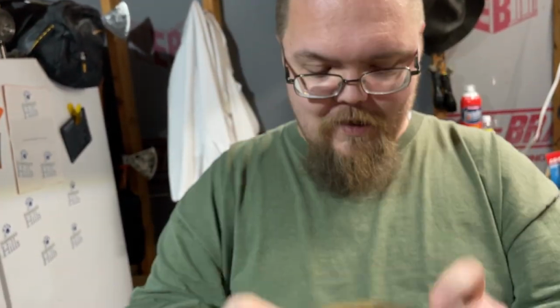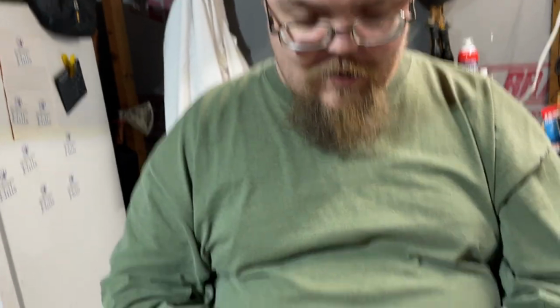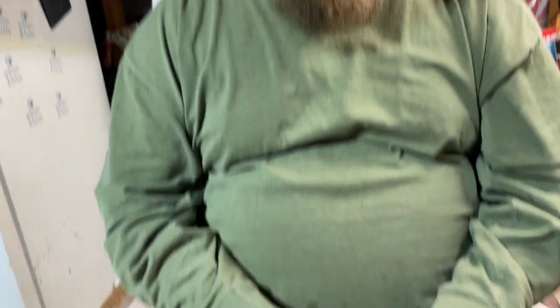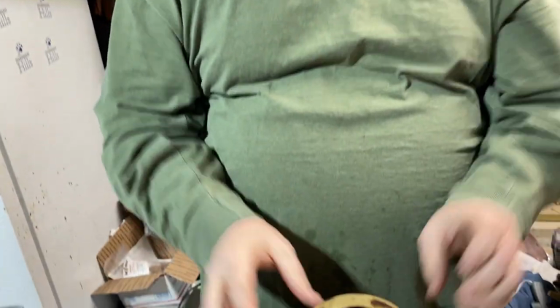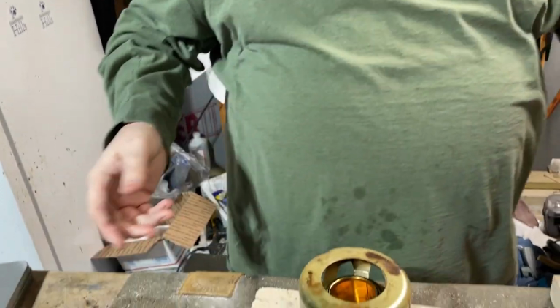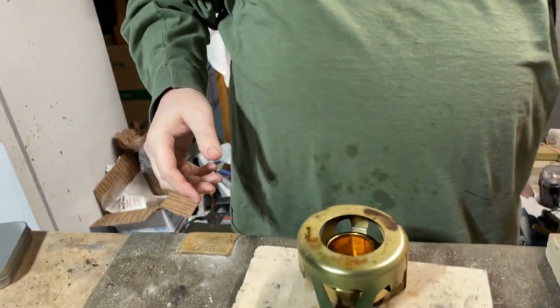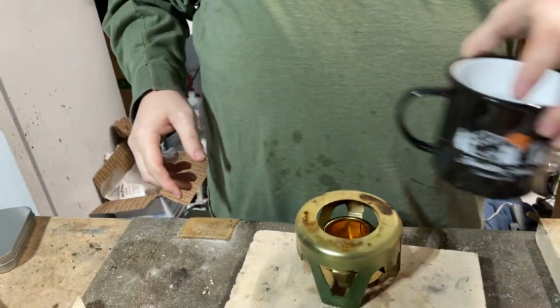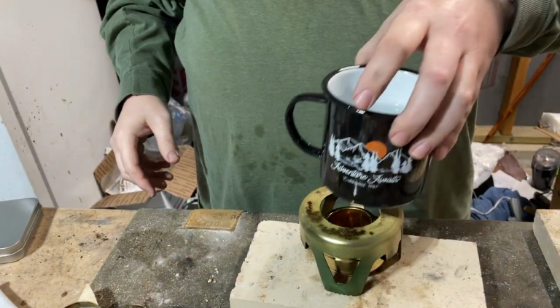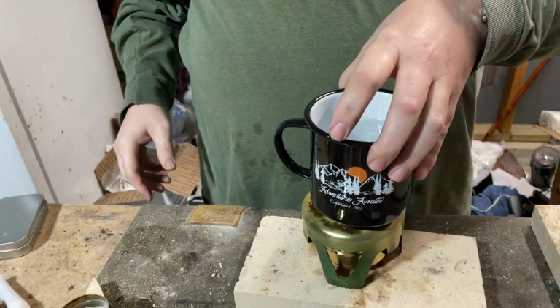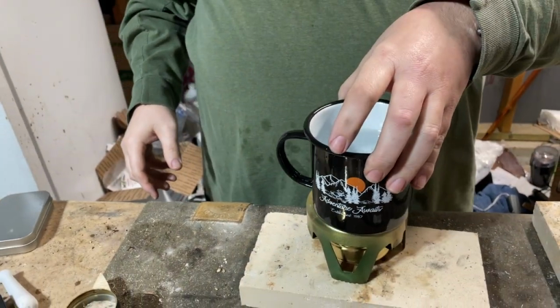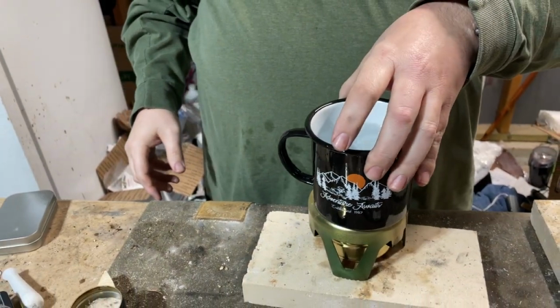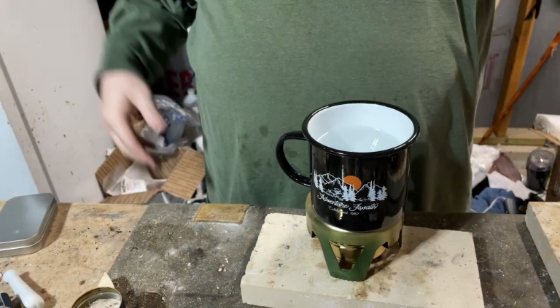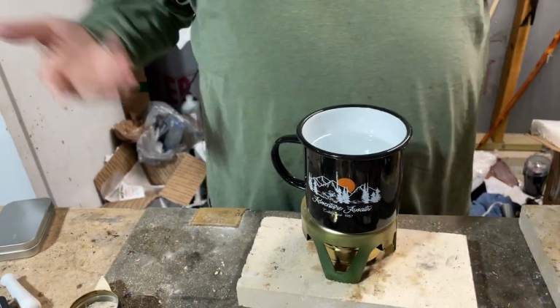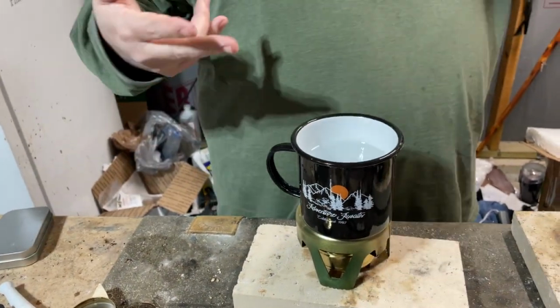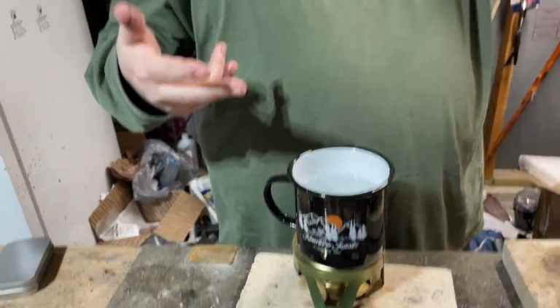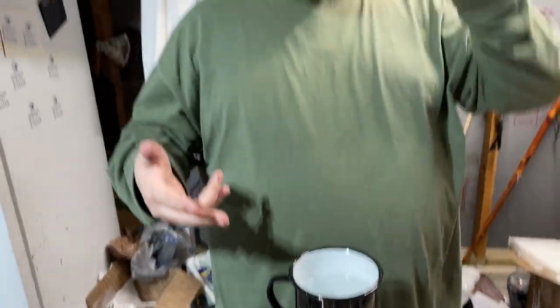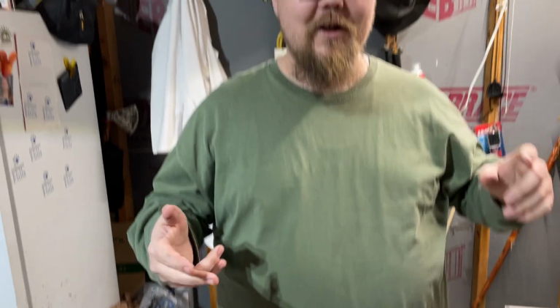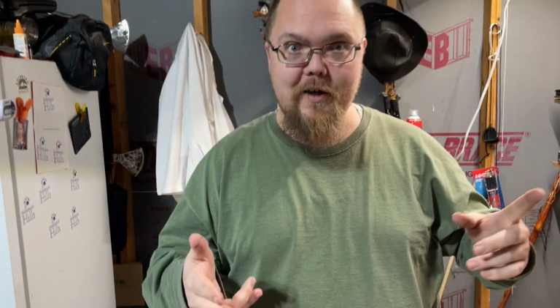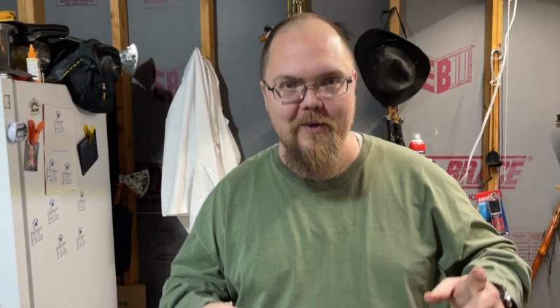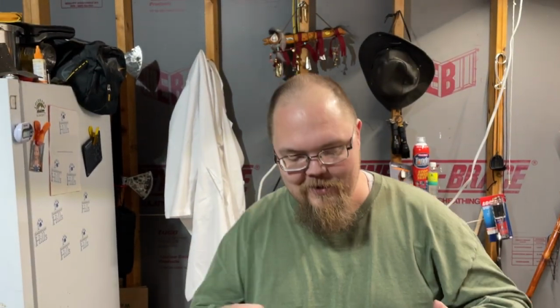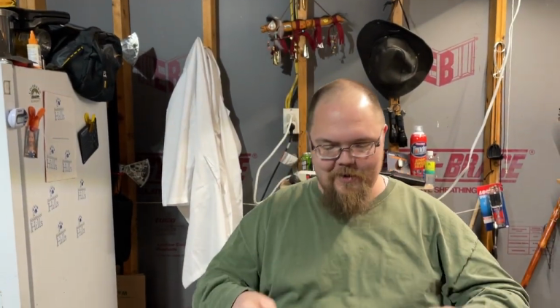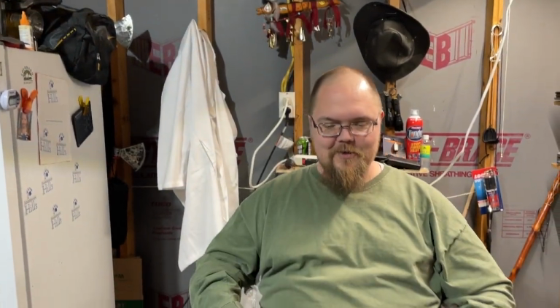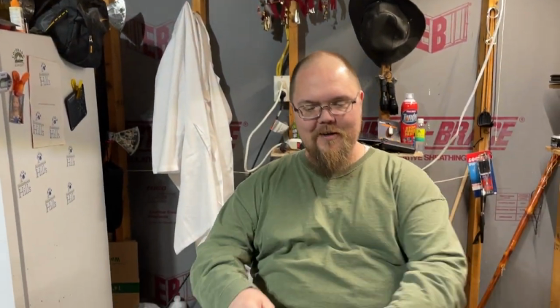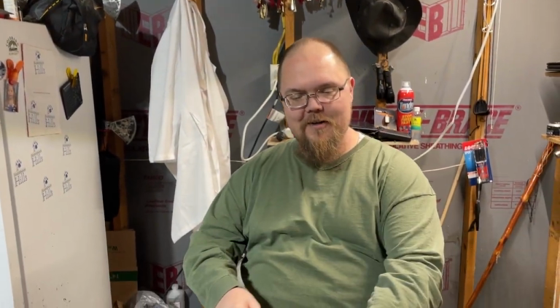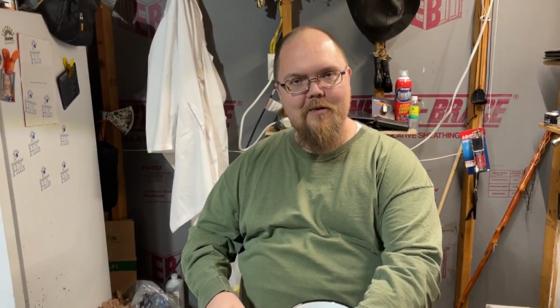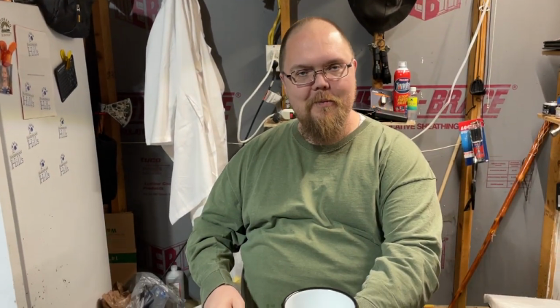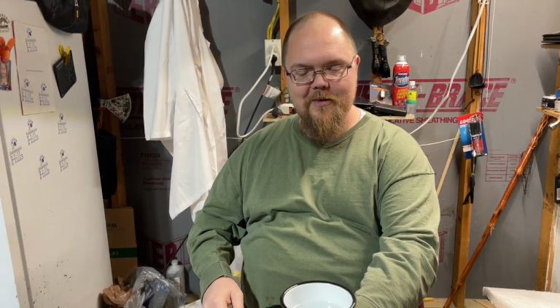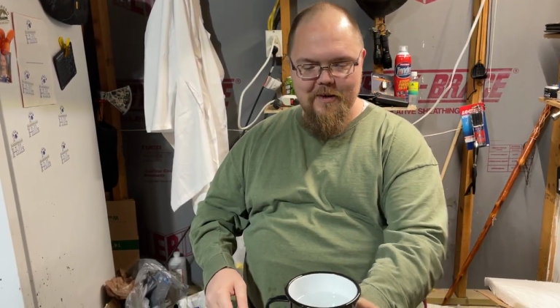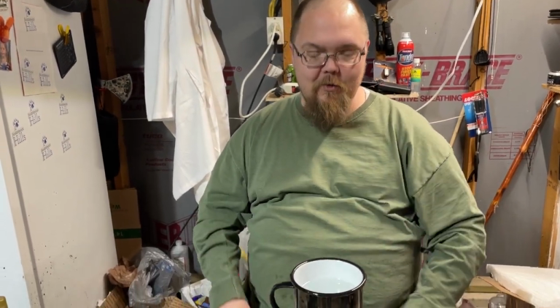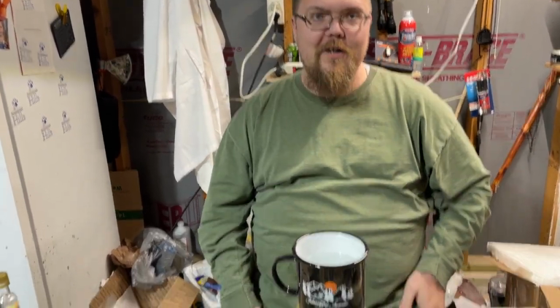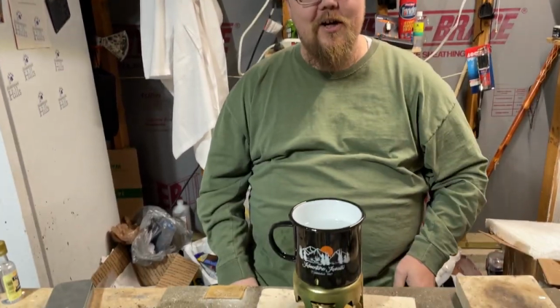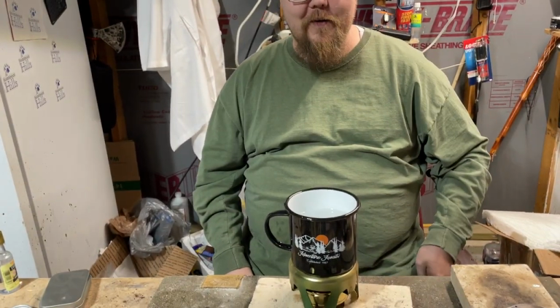And then guess what? Then you can put it on there and bam, you can use your cup on your stand and you don't have to worry about, oh my gosh, it's not going to fit.